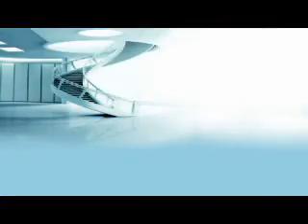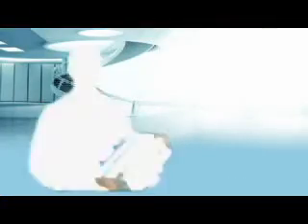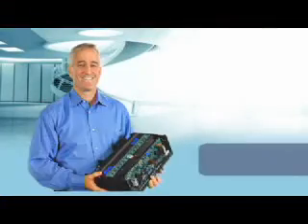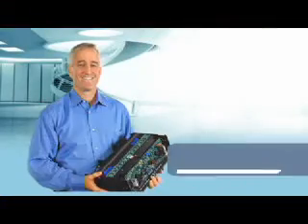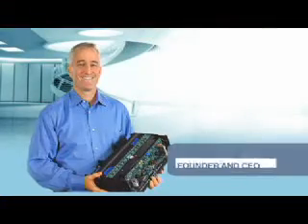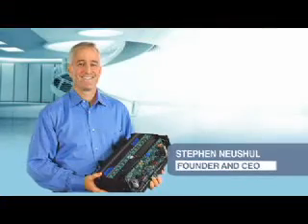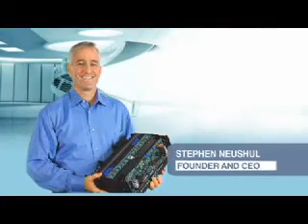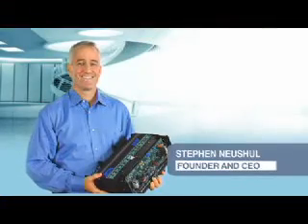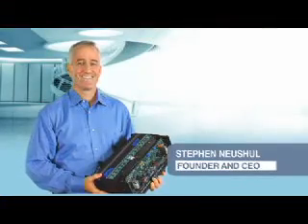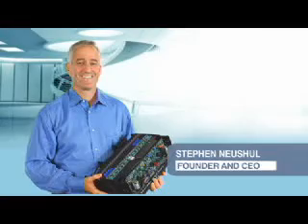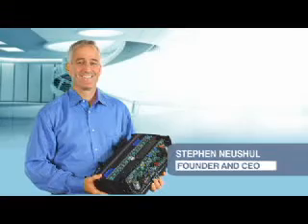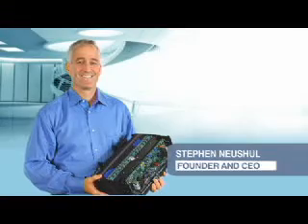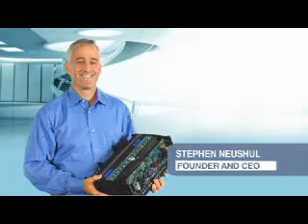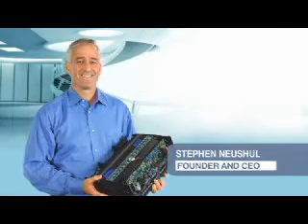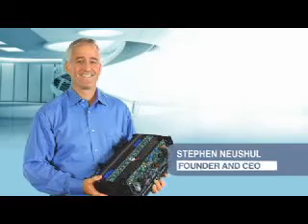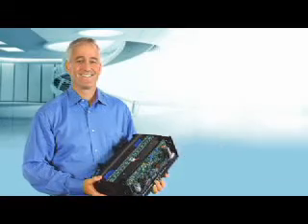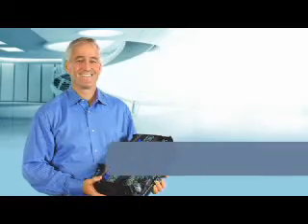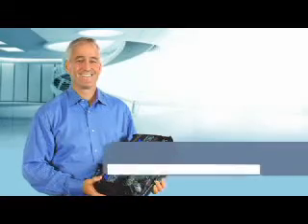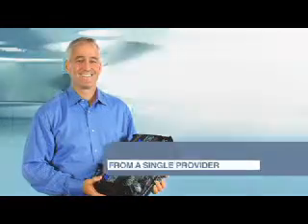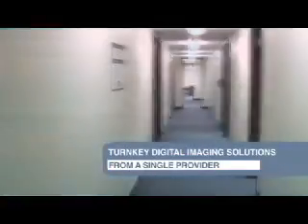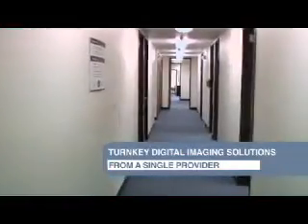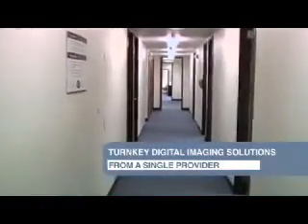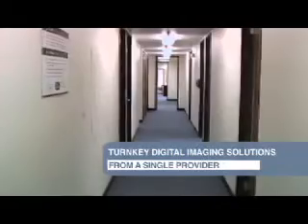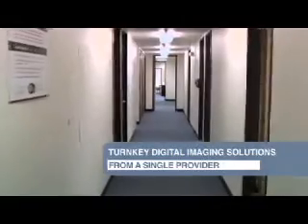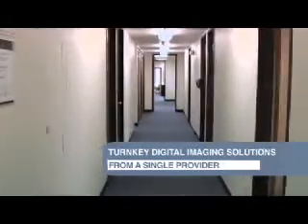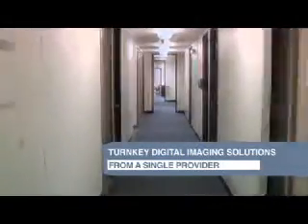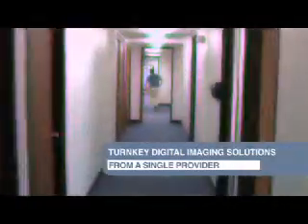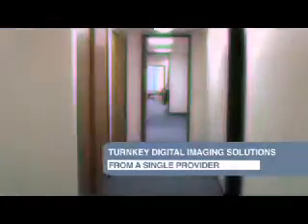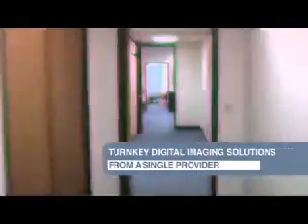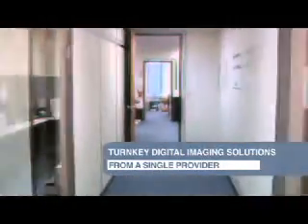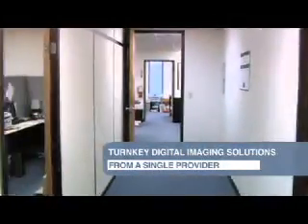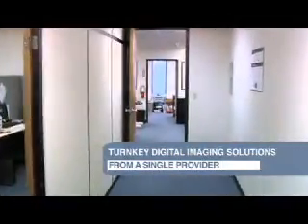Founder and CEO Steven Neuschel saw the future when he first designed a film scanner back in 1990. IC Arco develops, designs, tests, and manufactures all hardware and software products in our California headquarters.